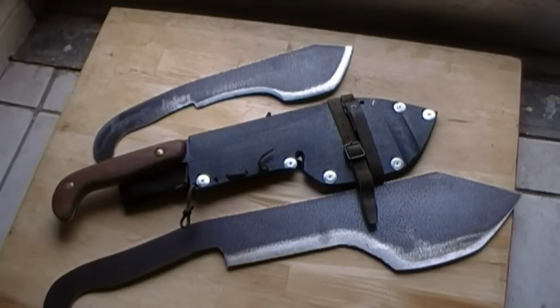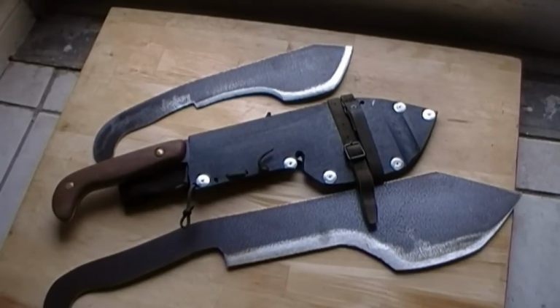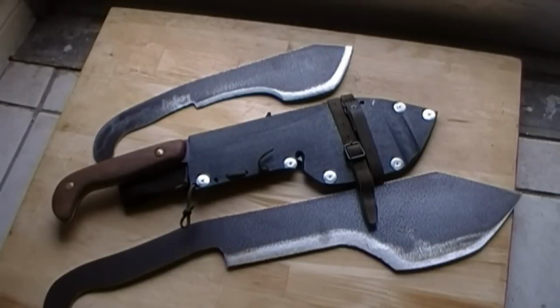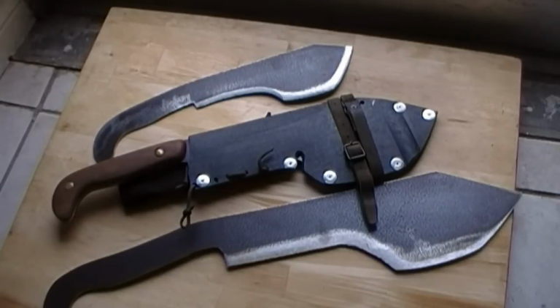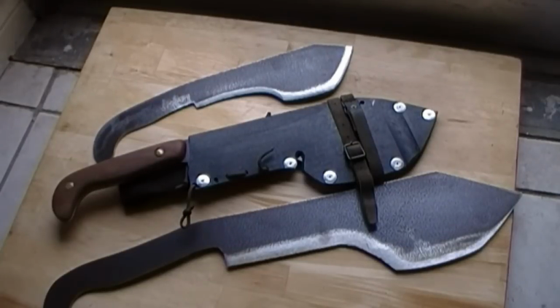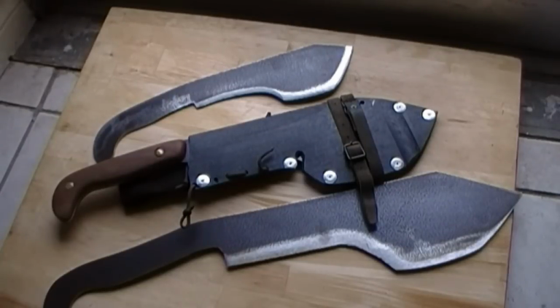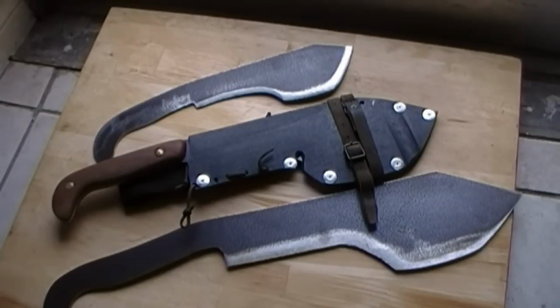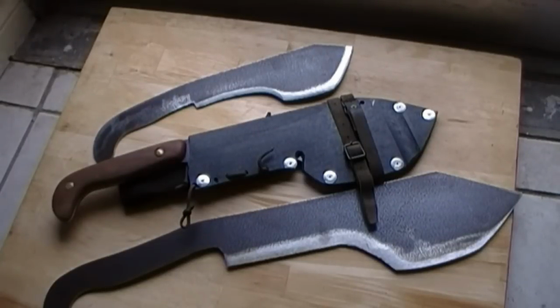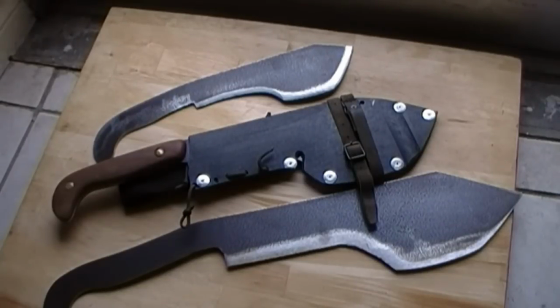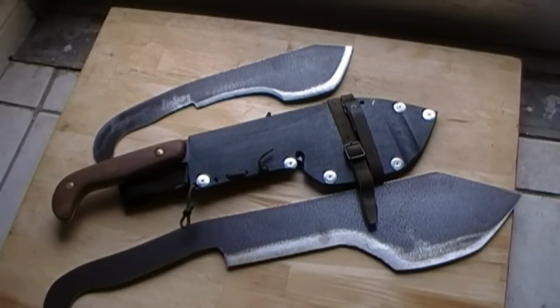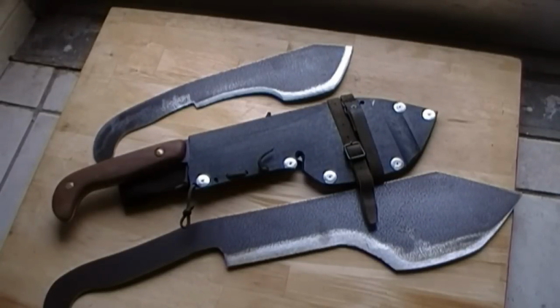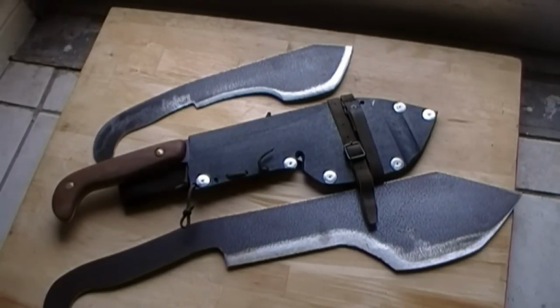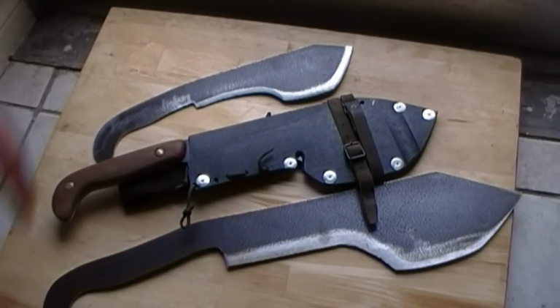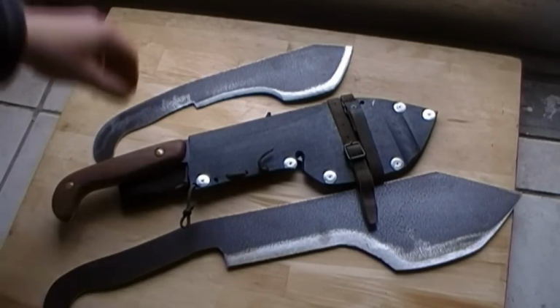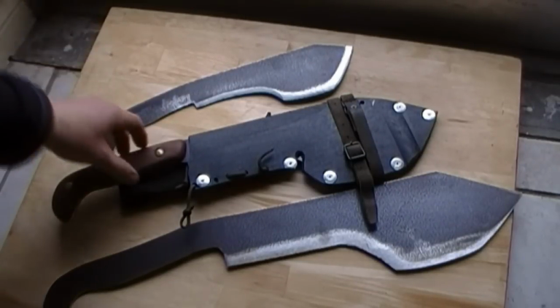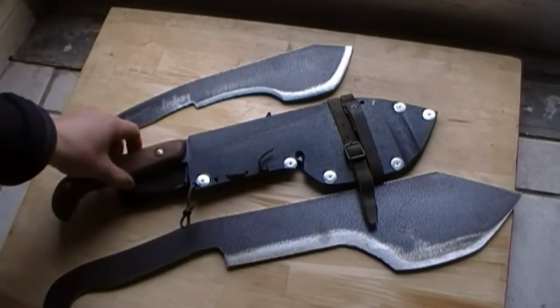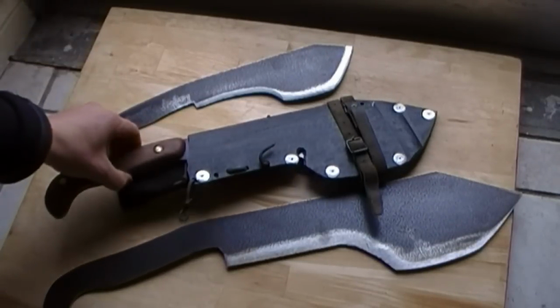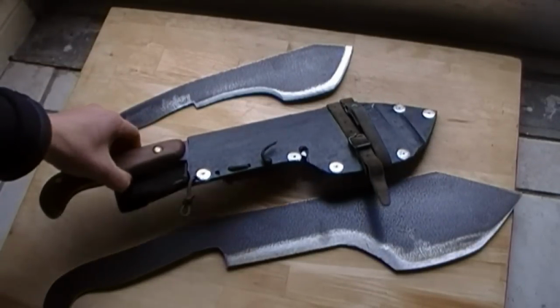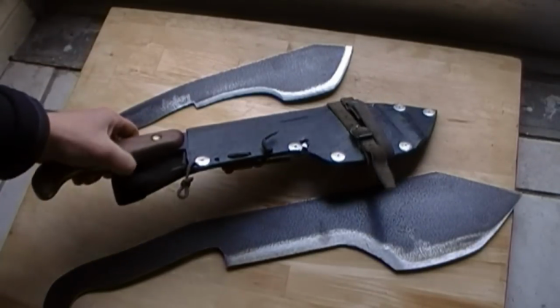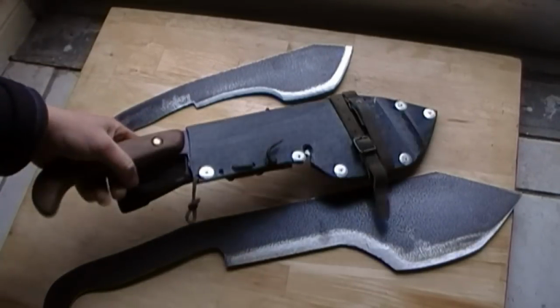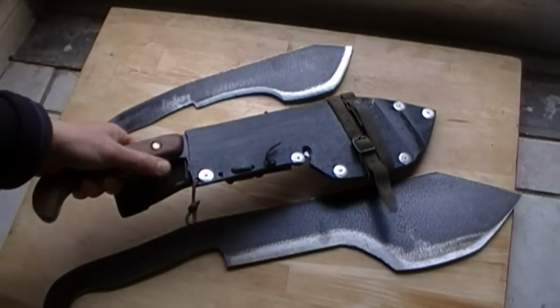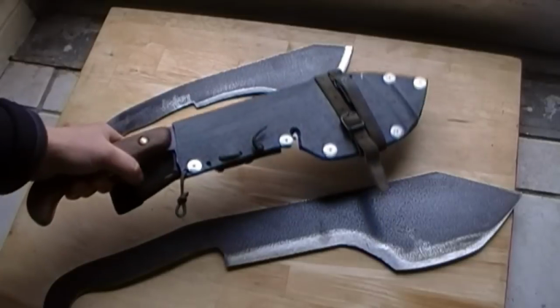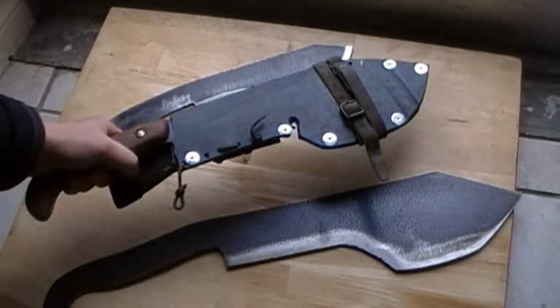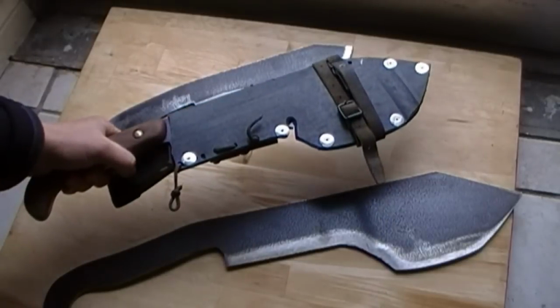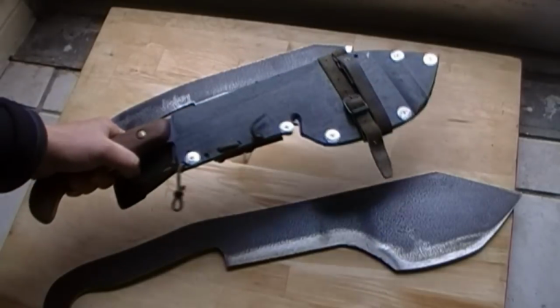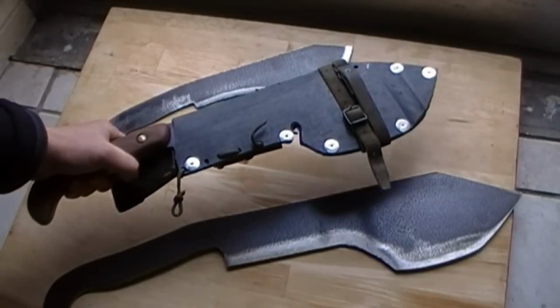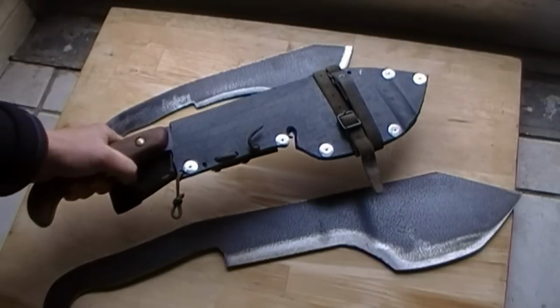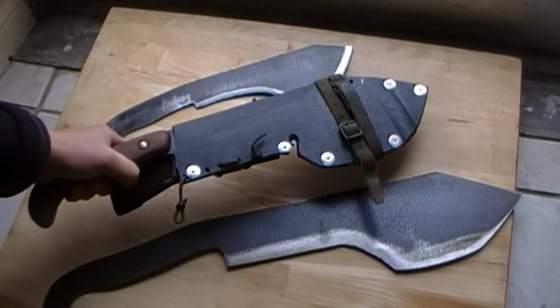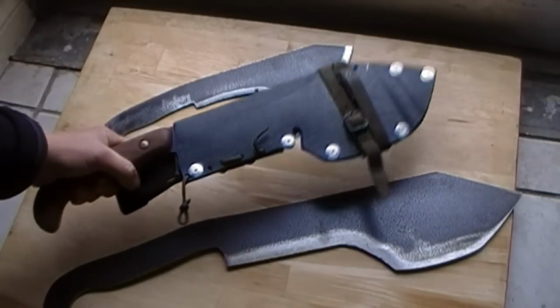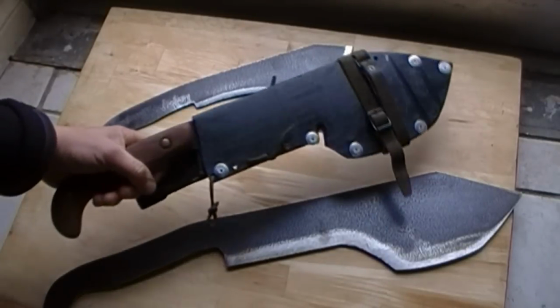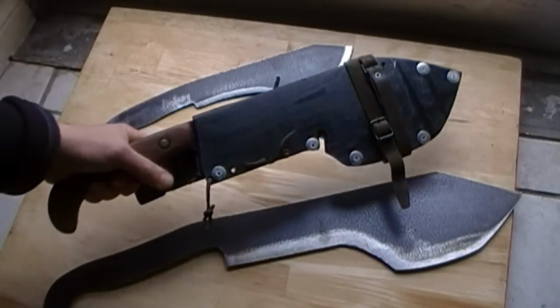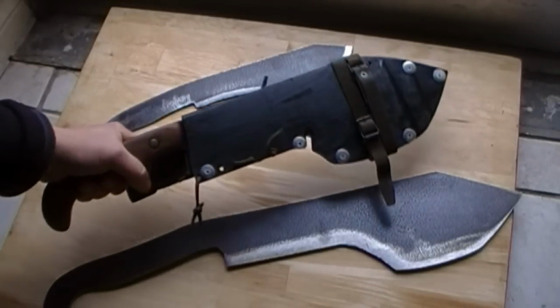Wow, look at those beasts. As you can see, I finished the medium-sized Wolverine. Very happy with it. I love it.